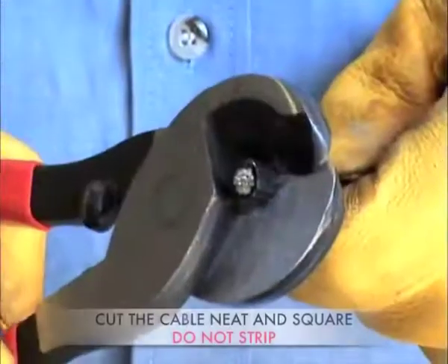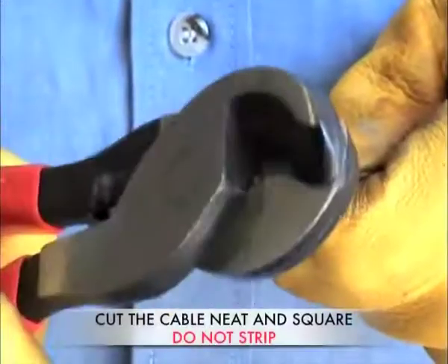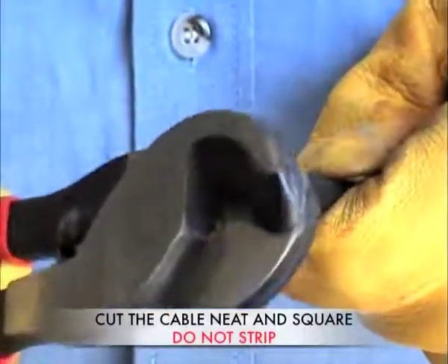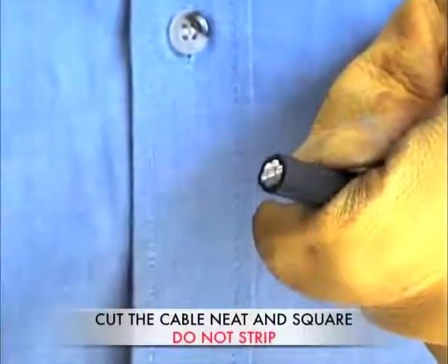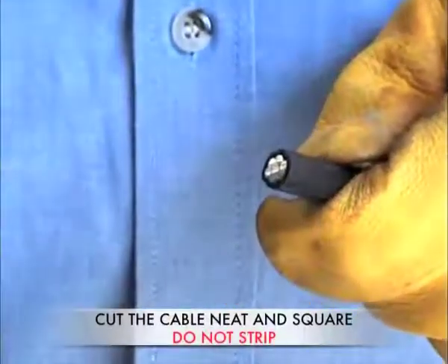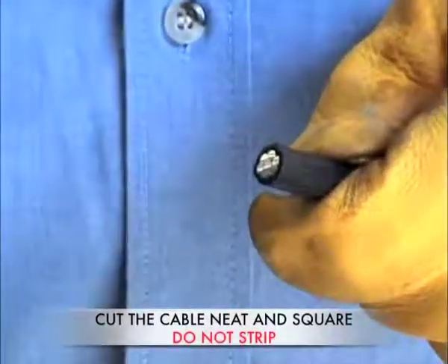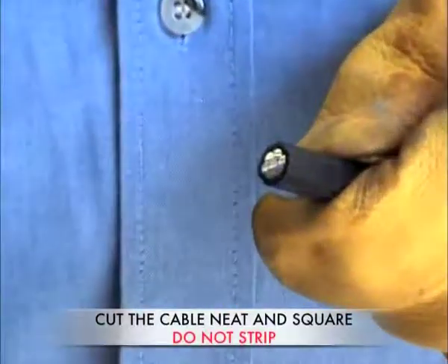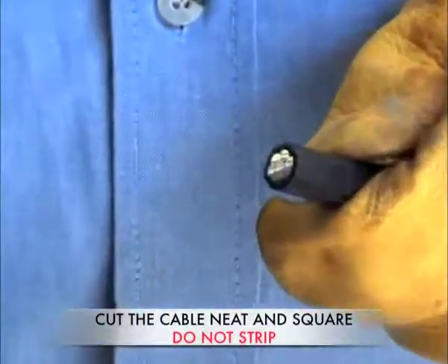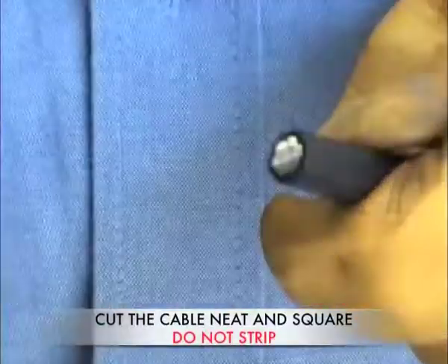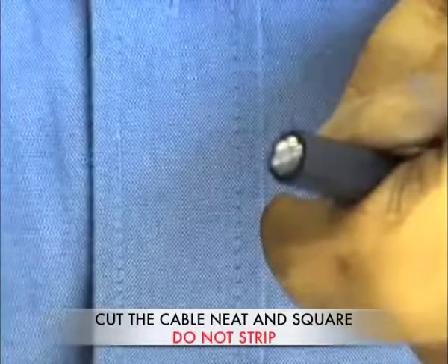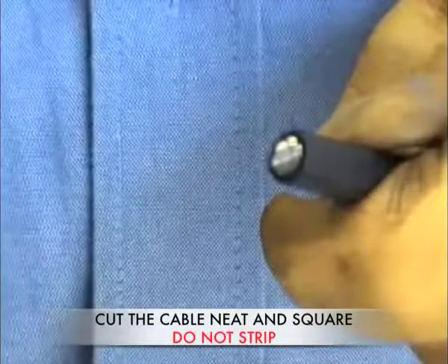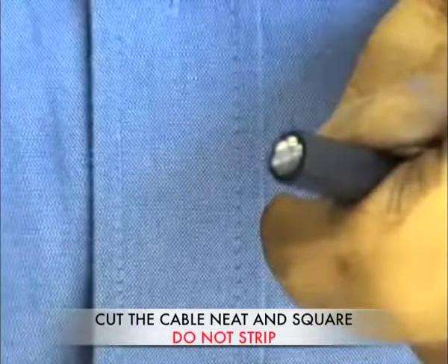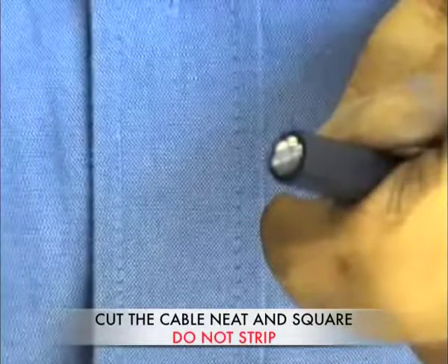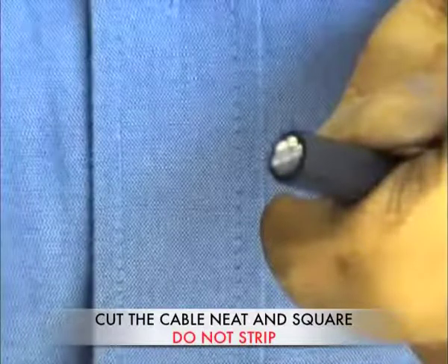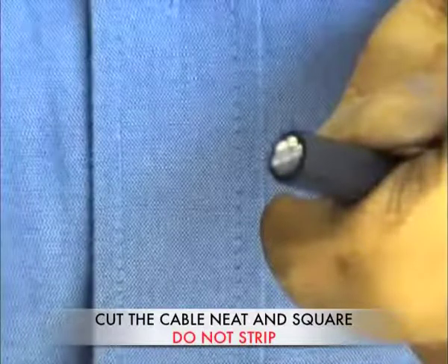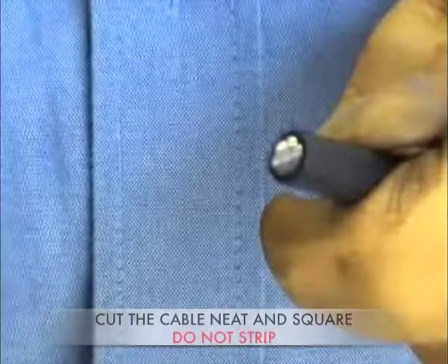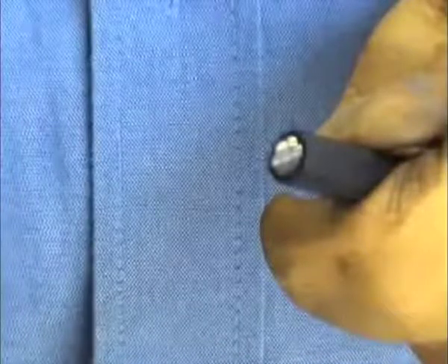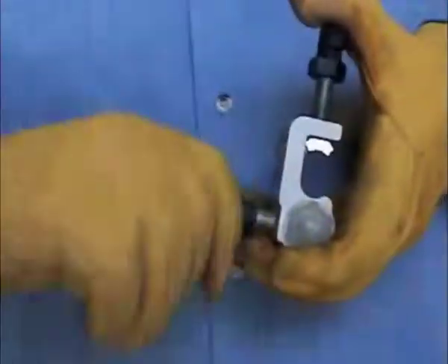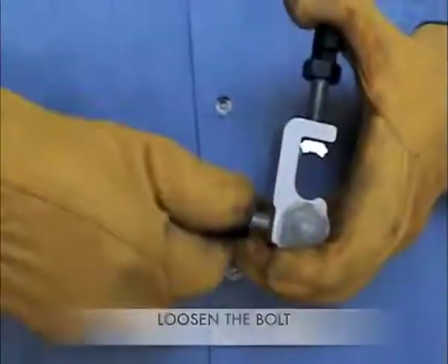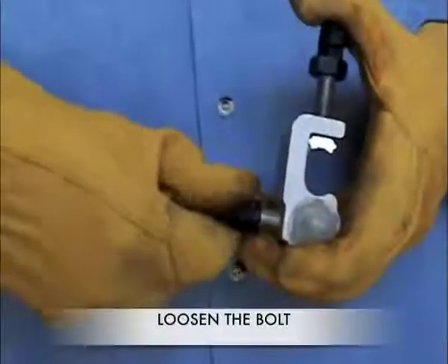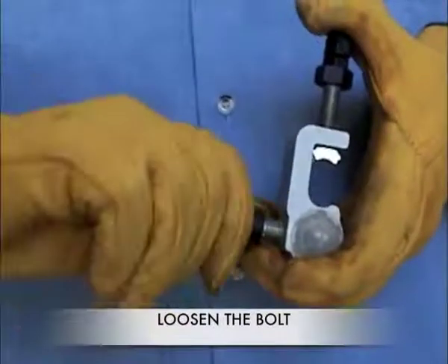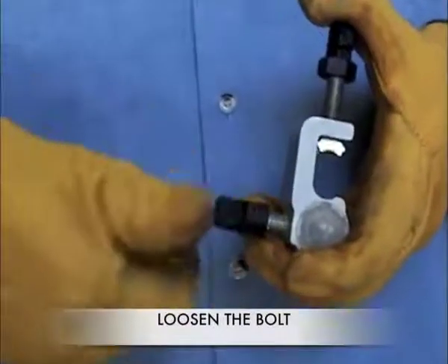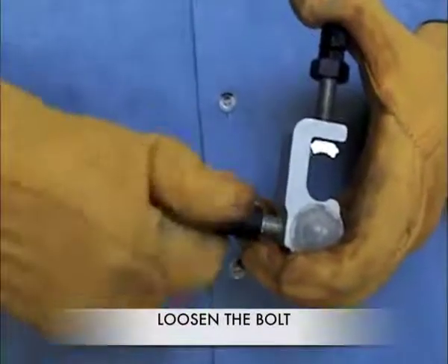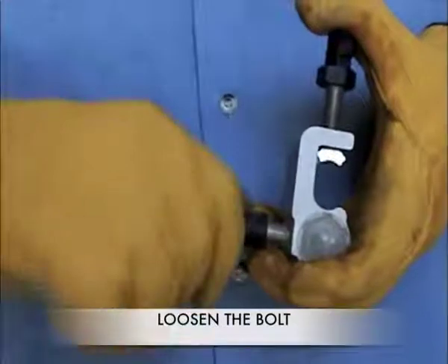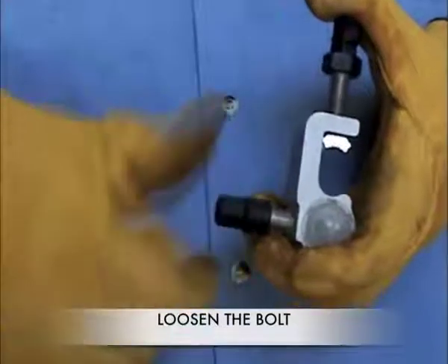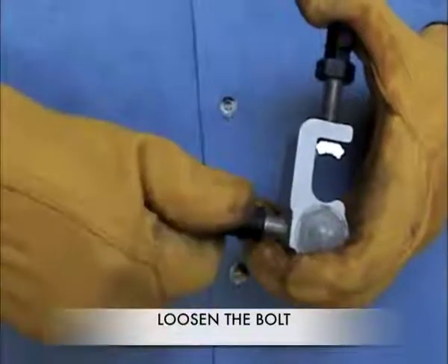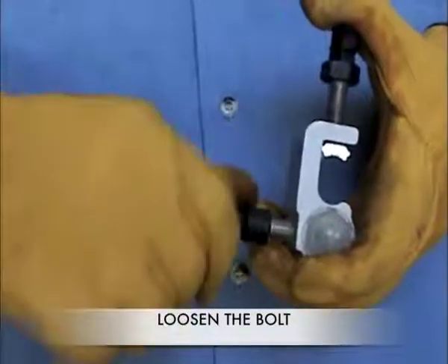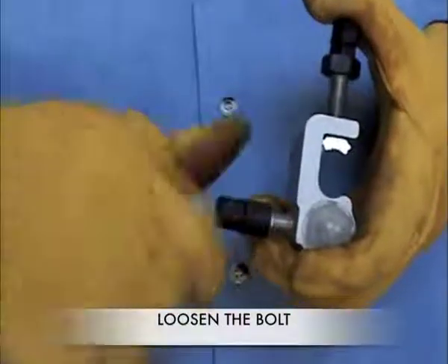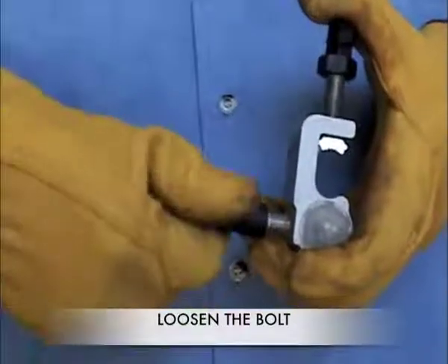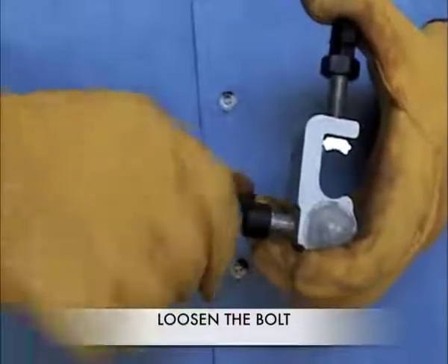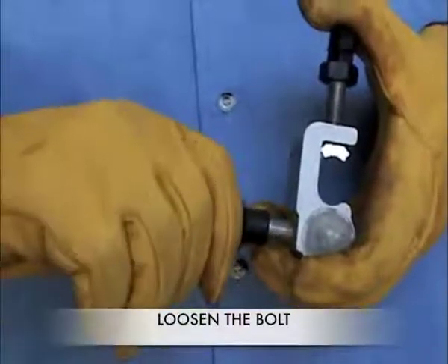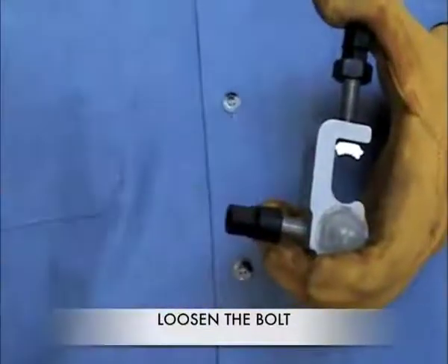Prepare the cable as shown by cutting it neat and square. Loosen the bolt to allow the insertion of the service cable into the connector.